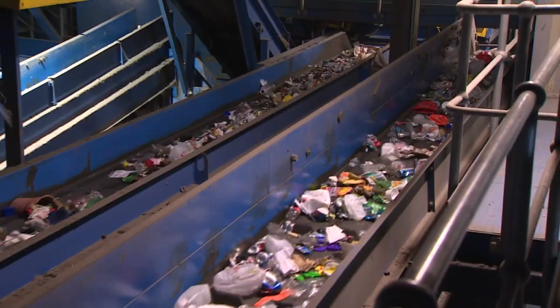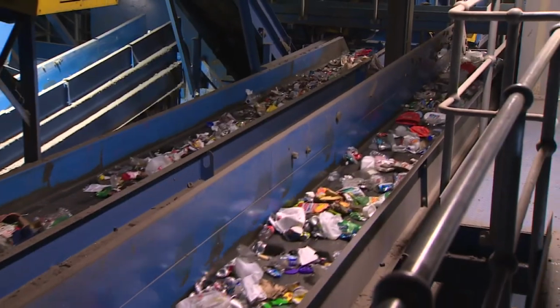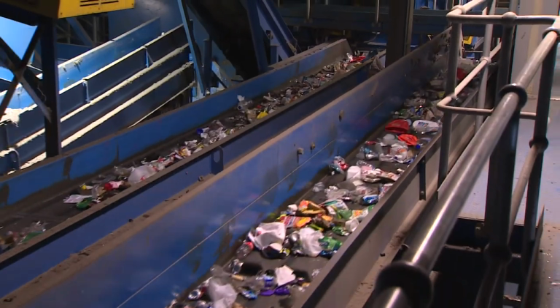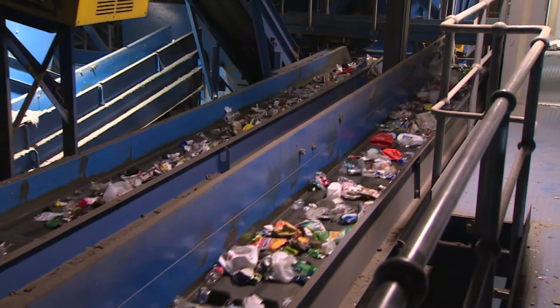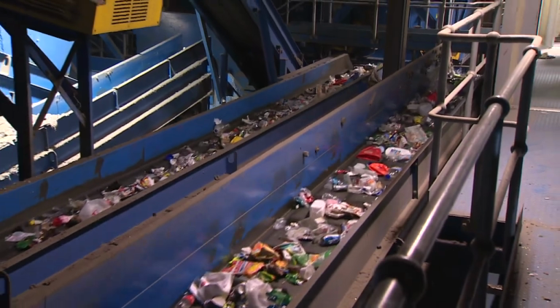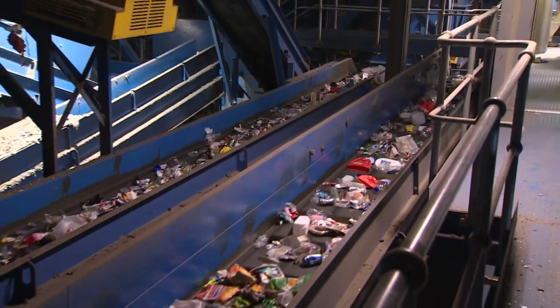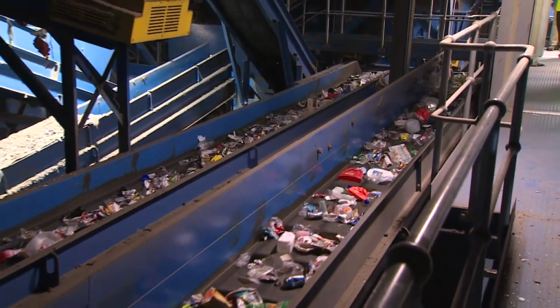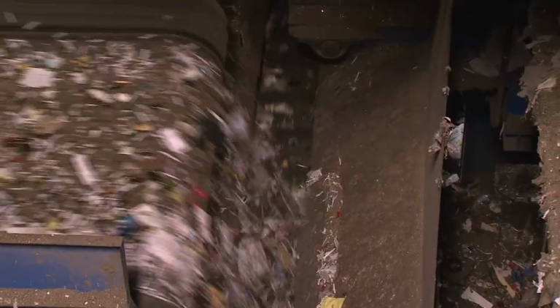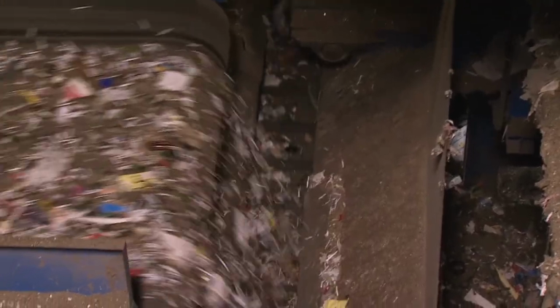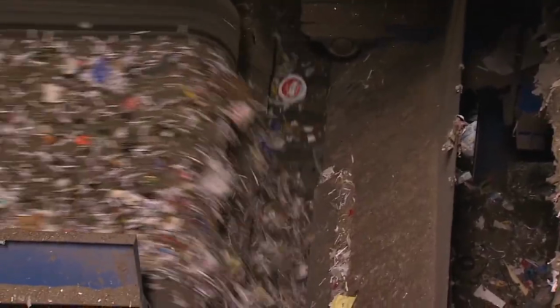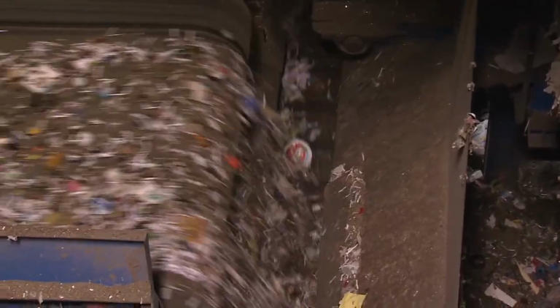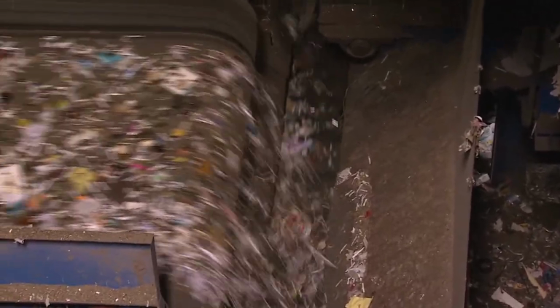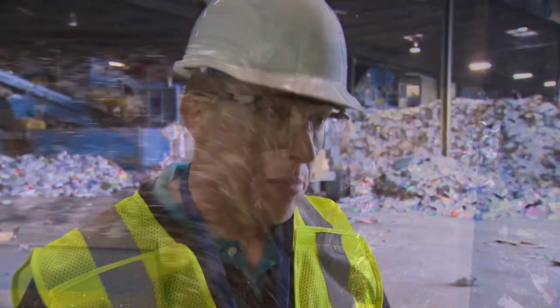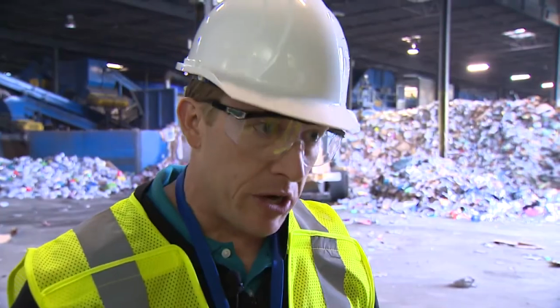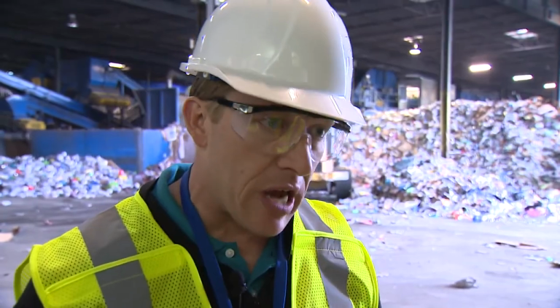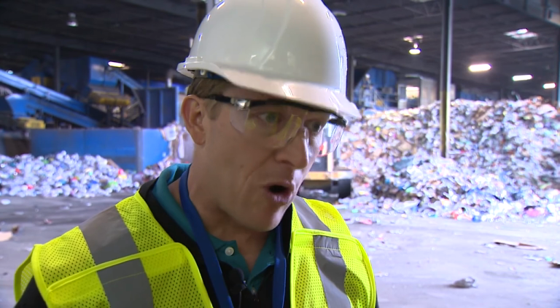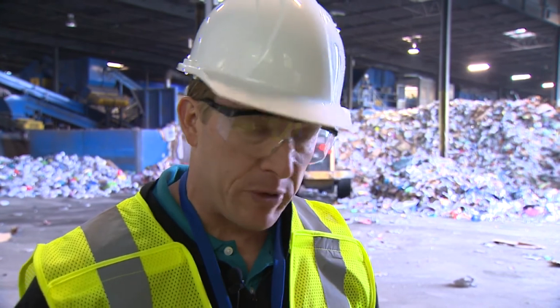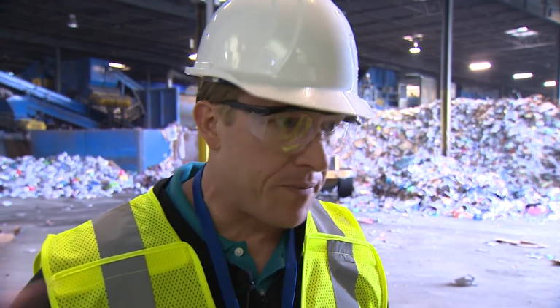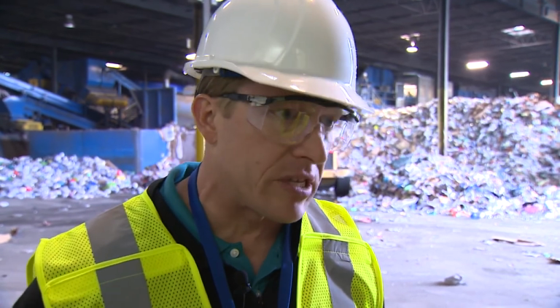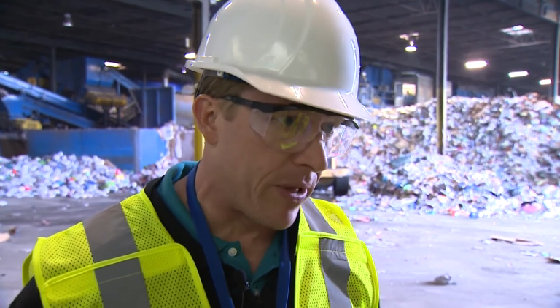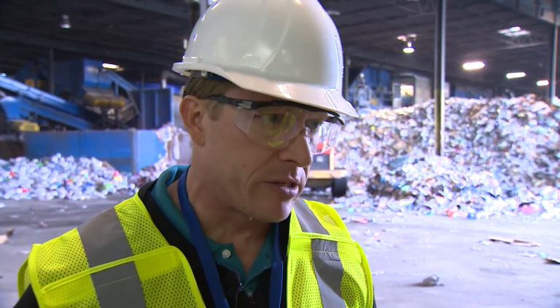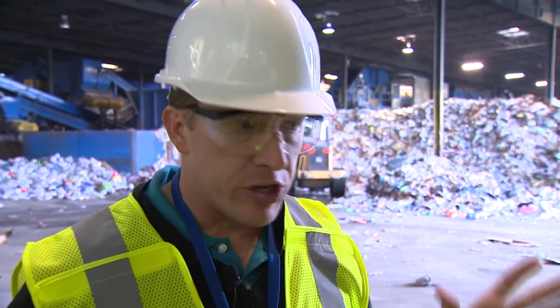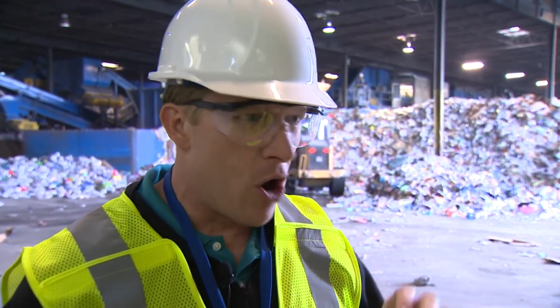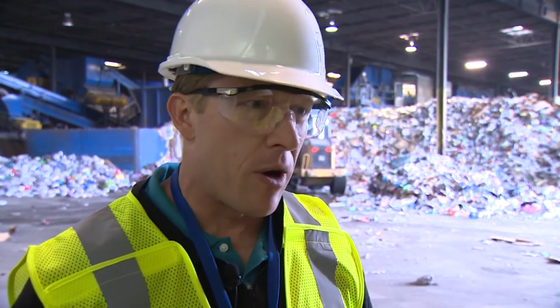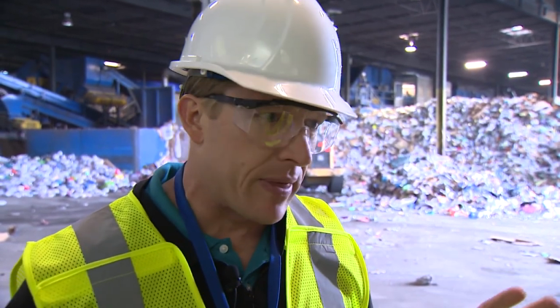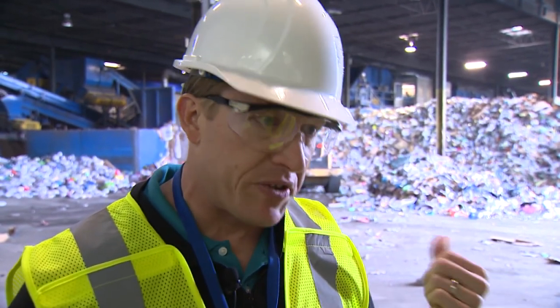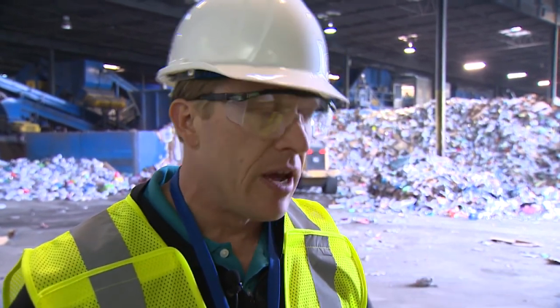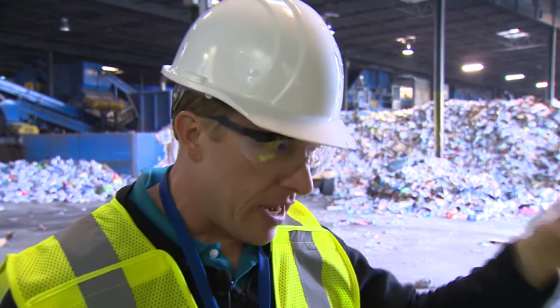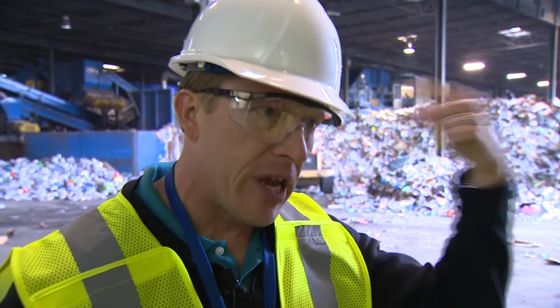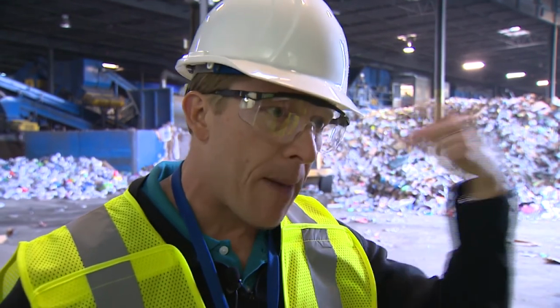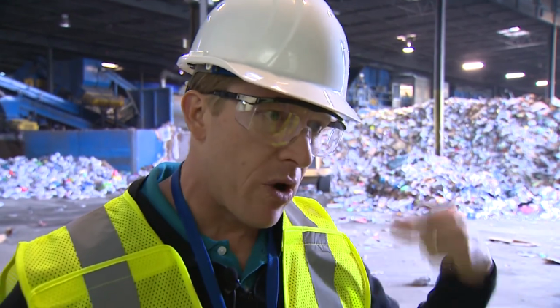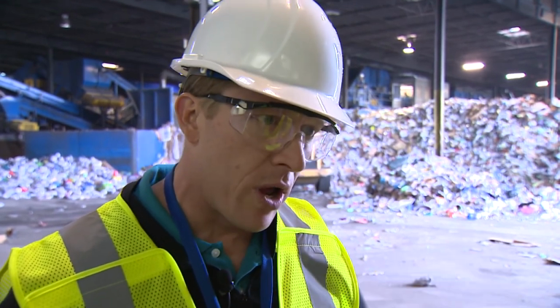Jeff Burdick, the project manager, says garden hoses can also be a problem. They don't belong here, but there is a recyclable opportunity for those someplace else. Hoses are a big thing they see, and those things wrap into the equipment.